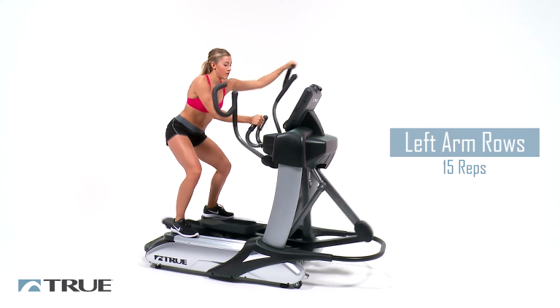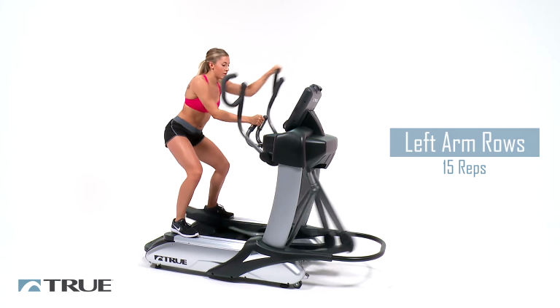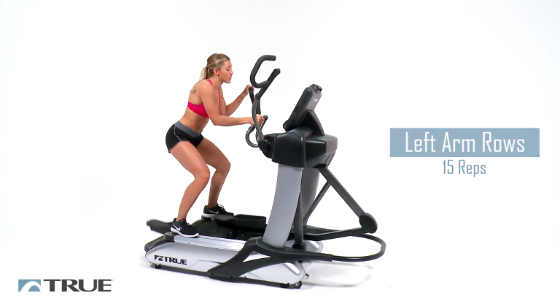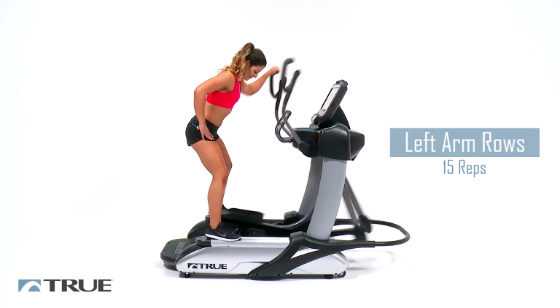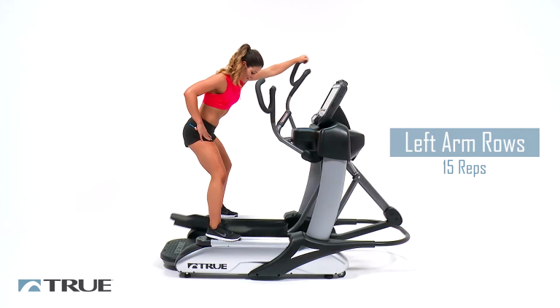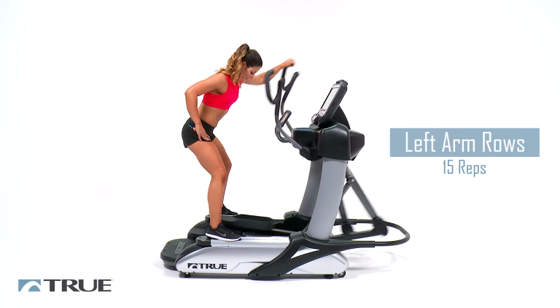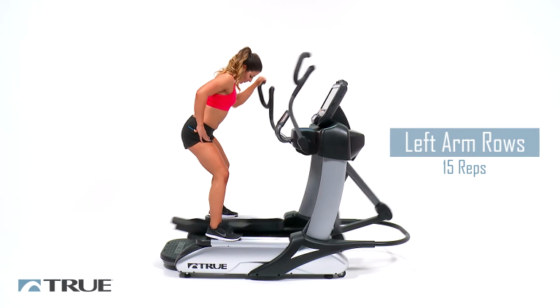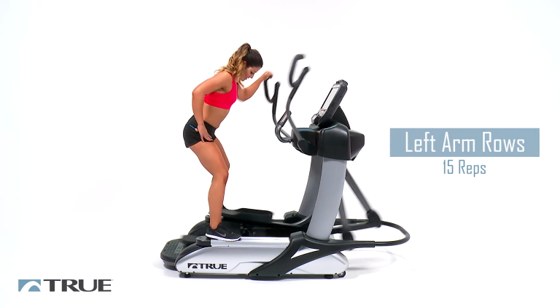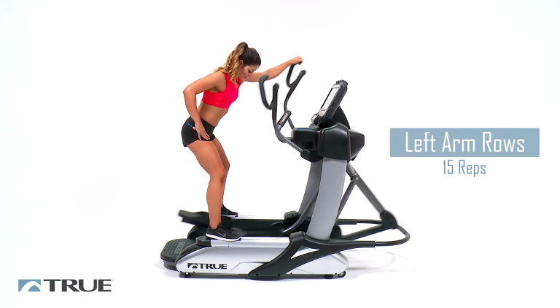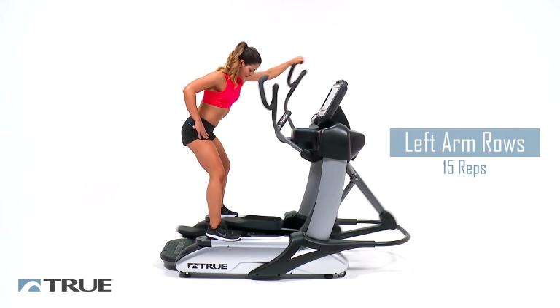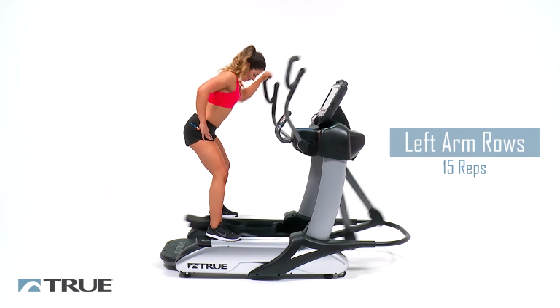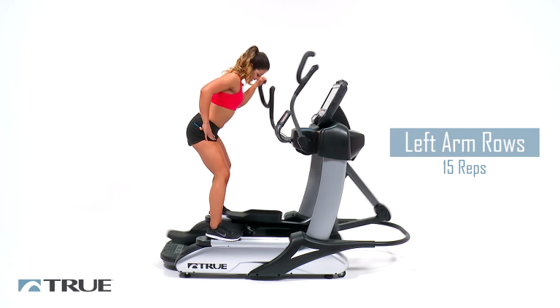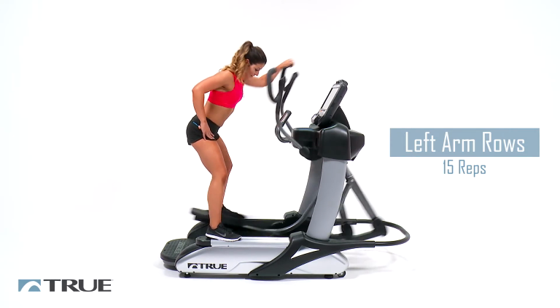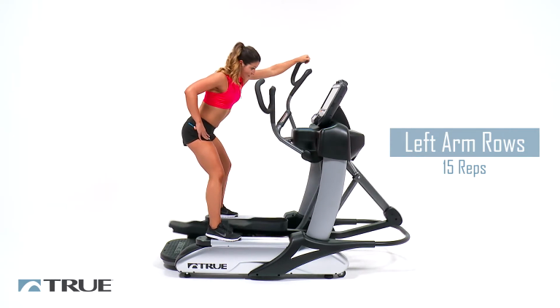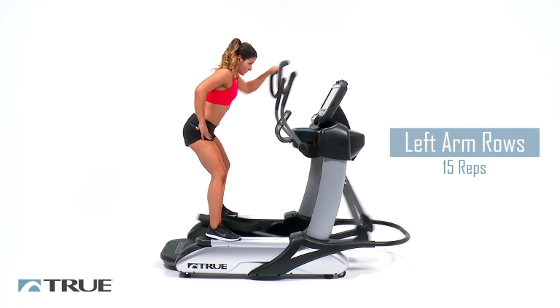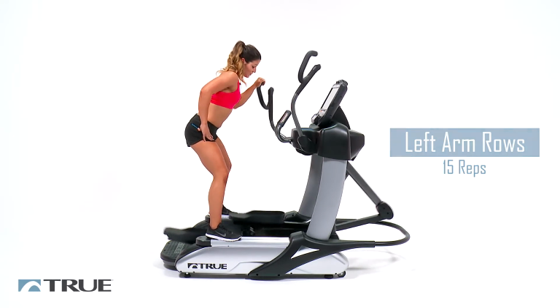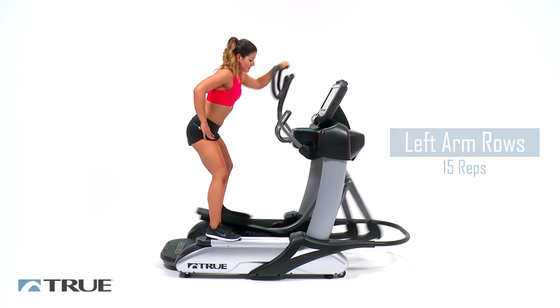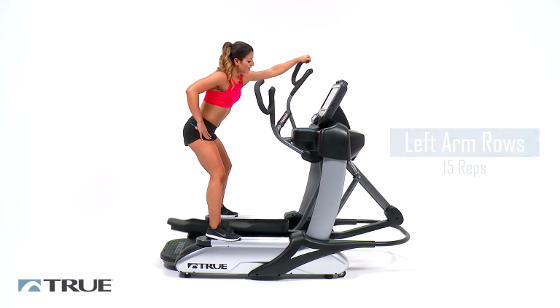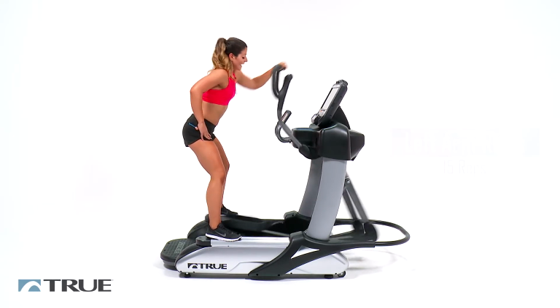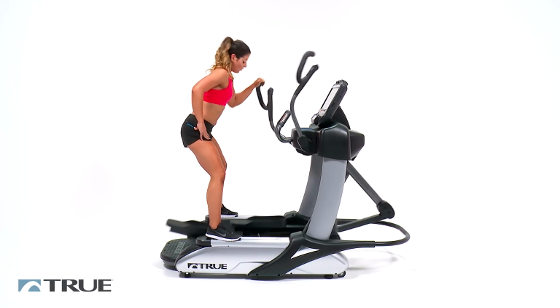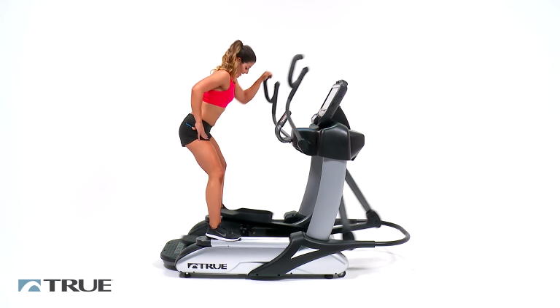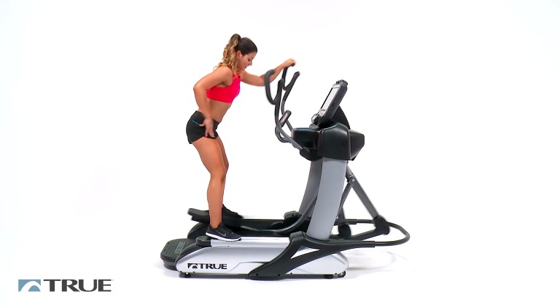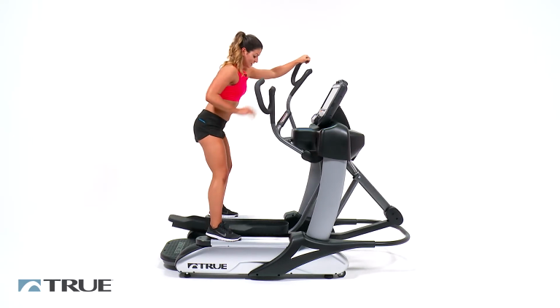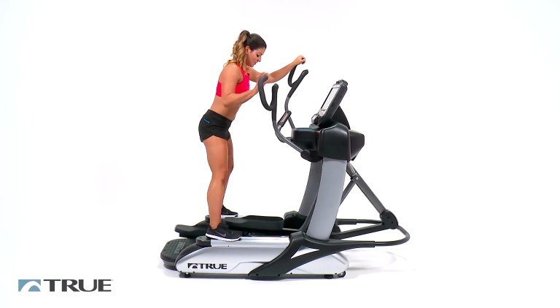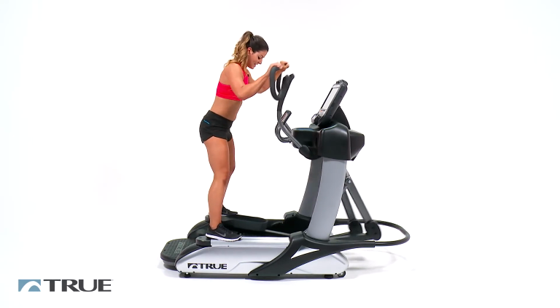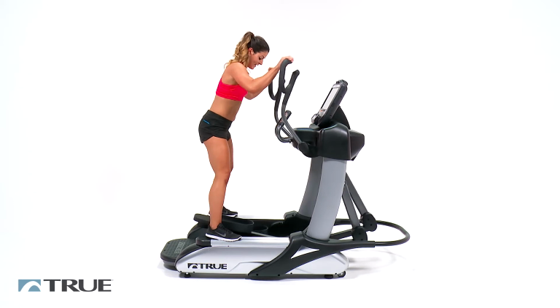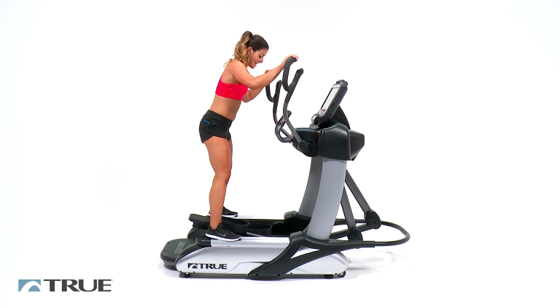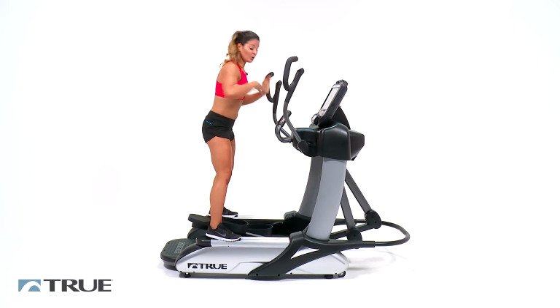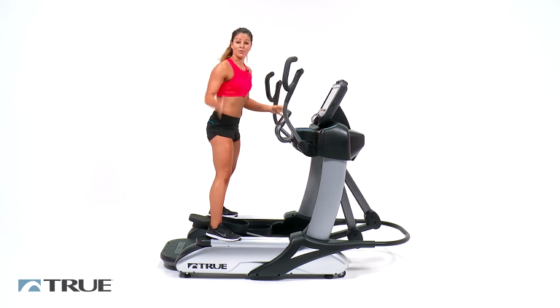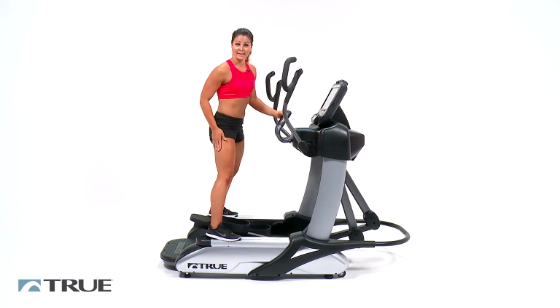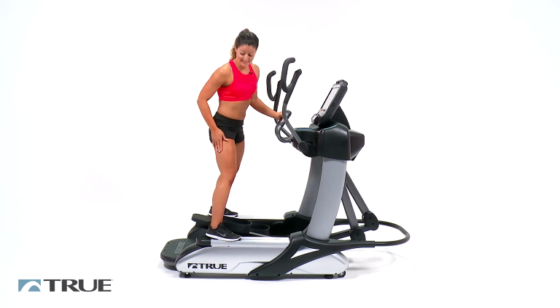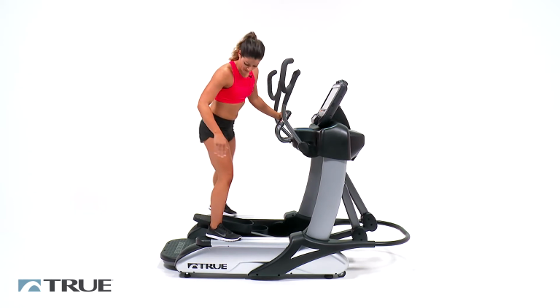Five more. Five, four, three, two, and one. Good. Slow this down again. Now we're going to the right leg step up.